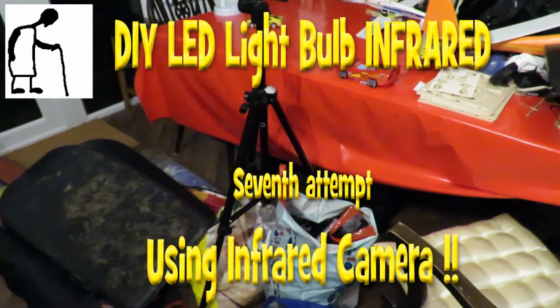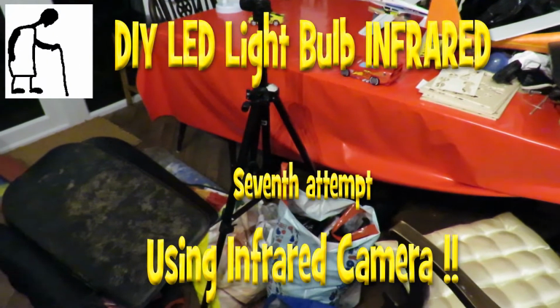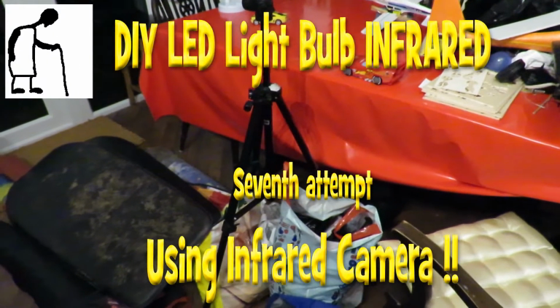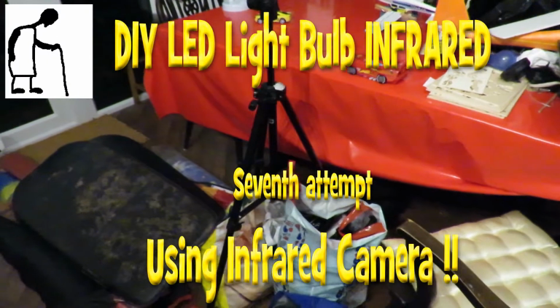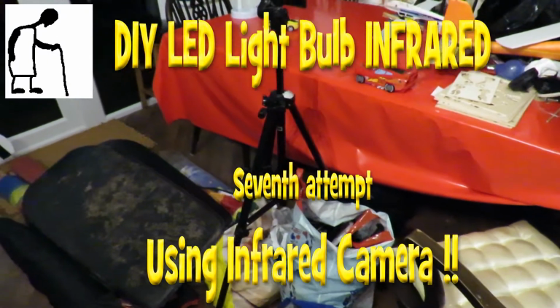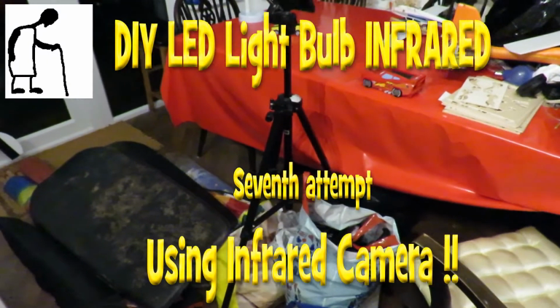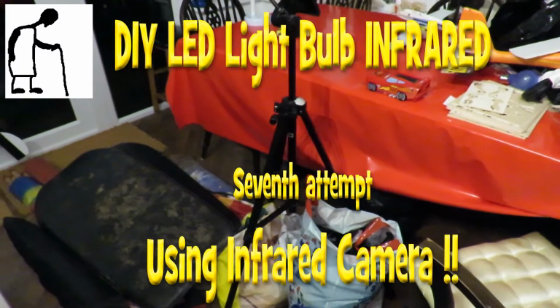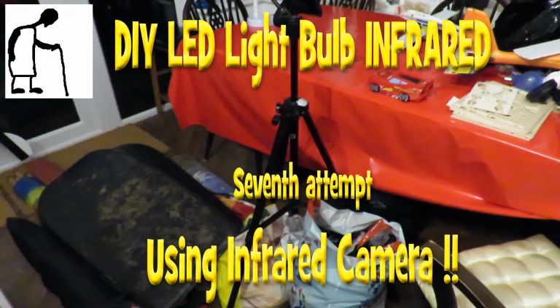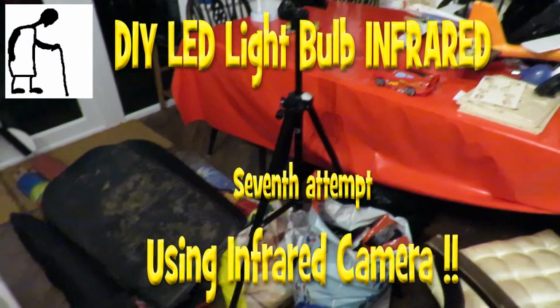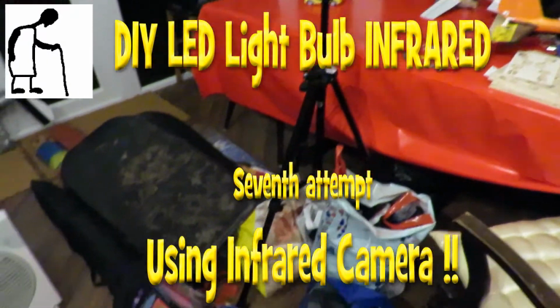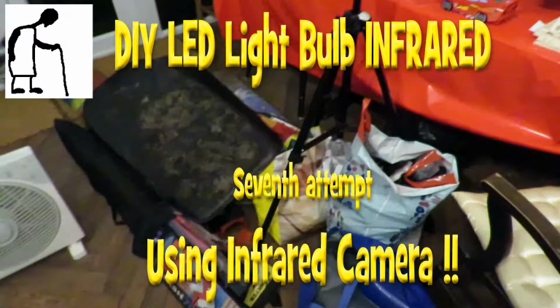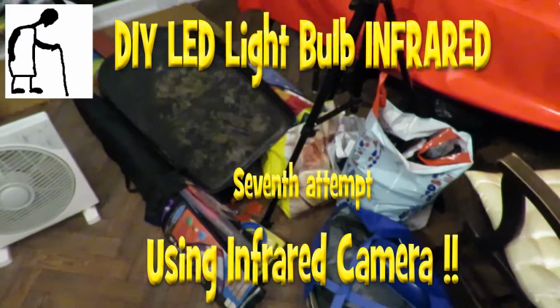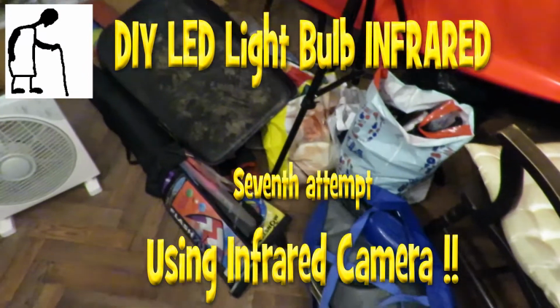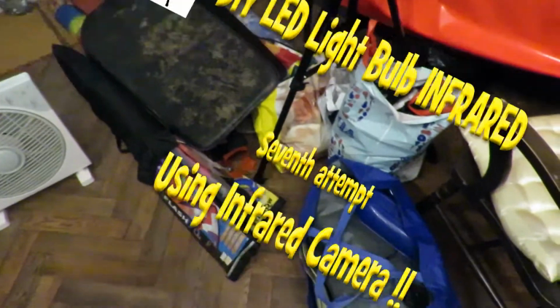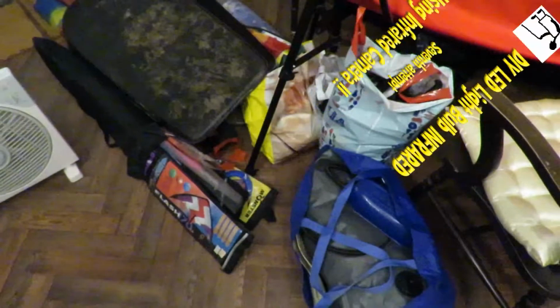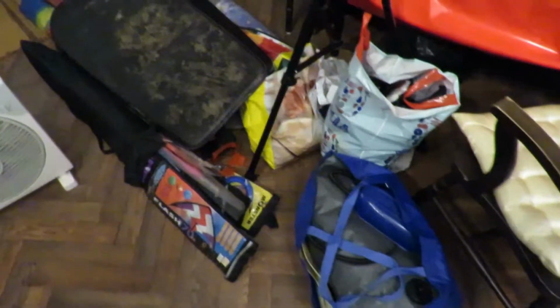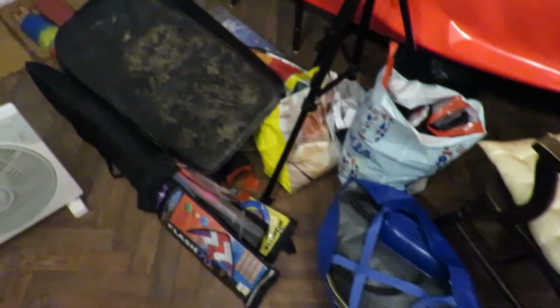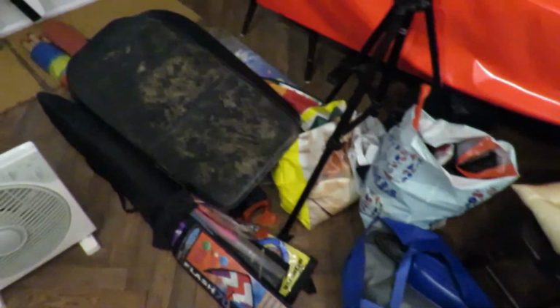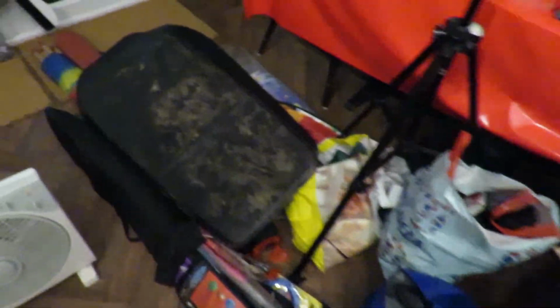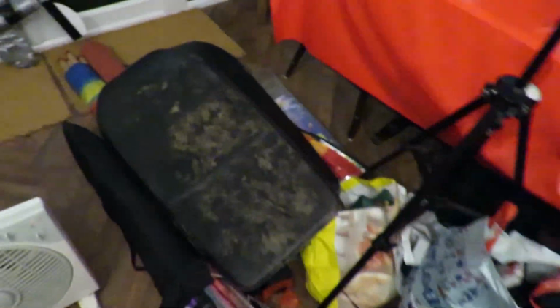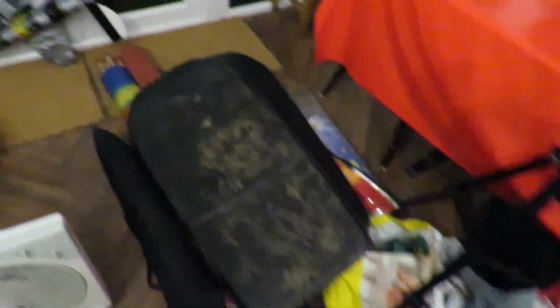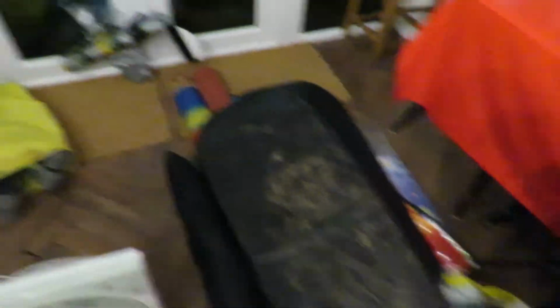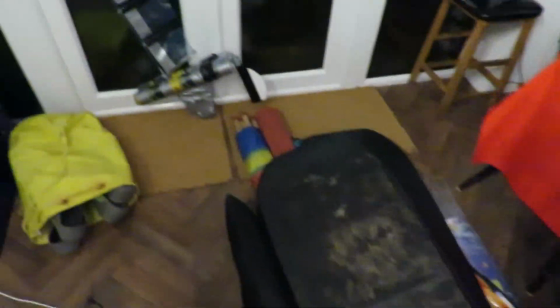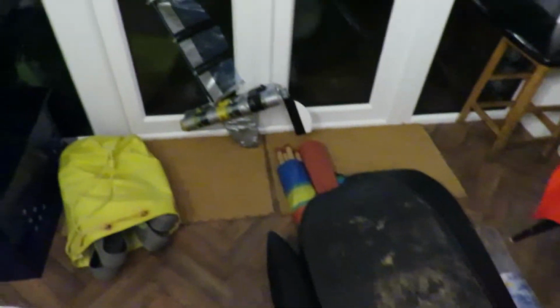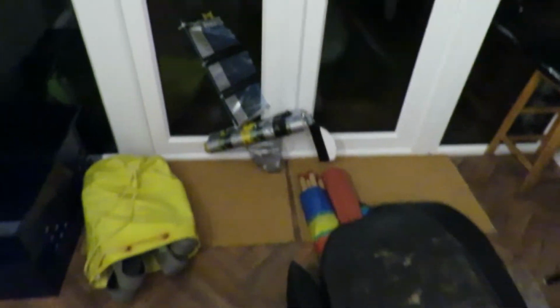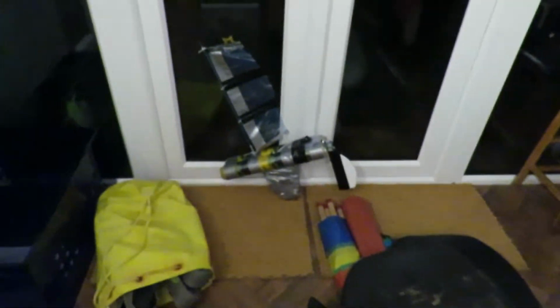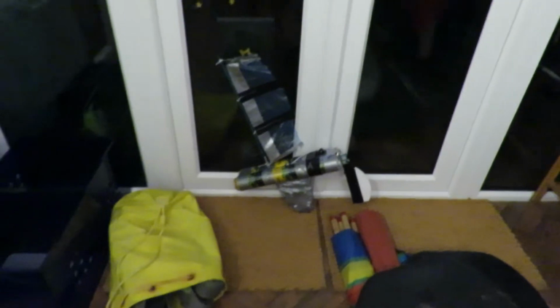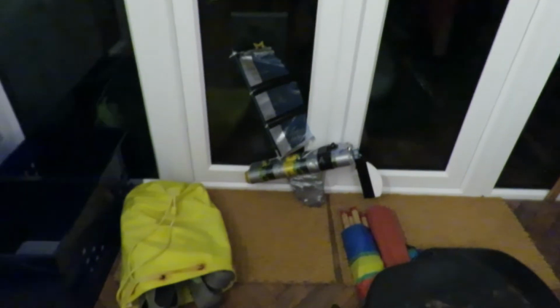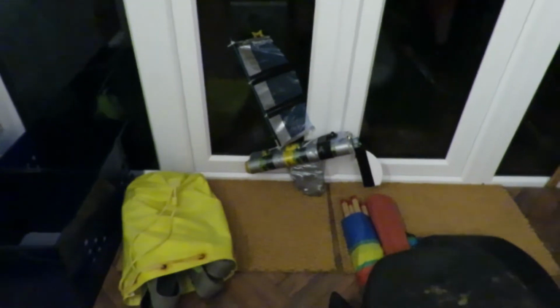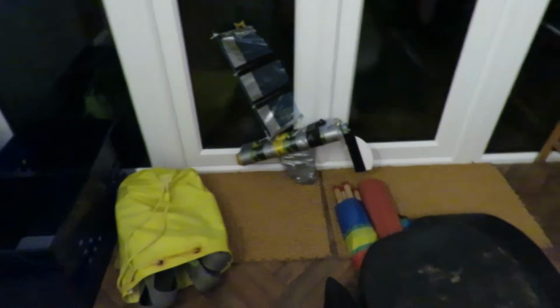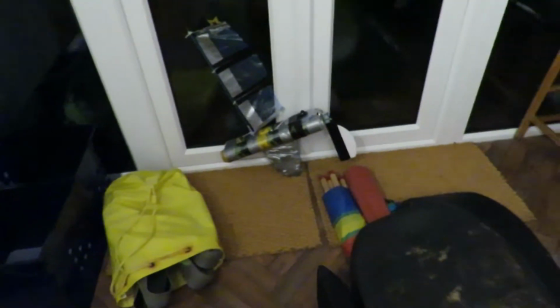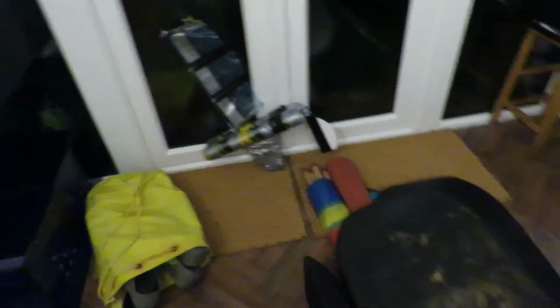Hi guys, just got back from holiday, haven't finished unpacking yet. There's a few items there you might recognise.